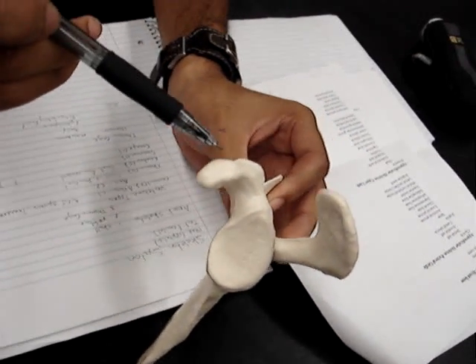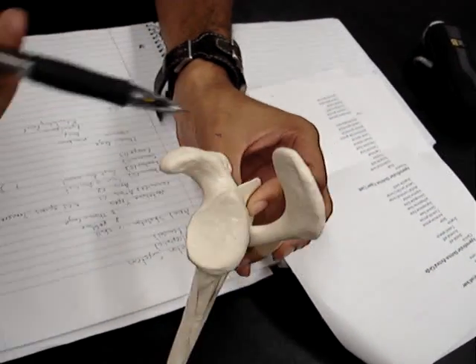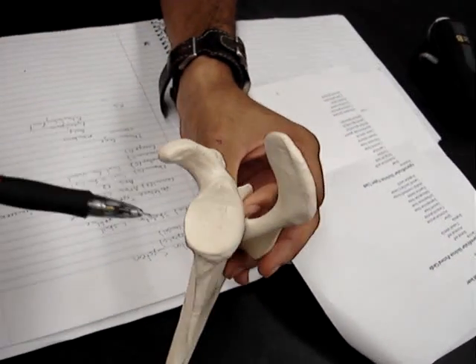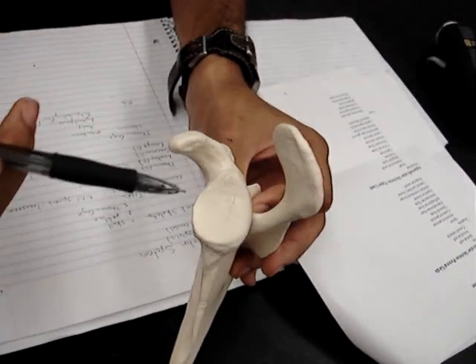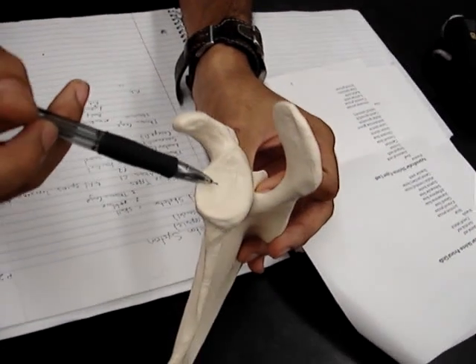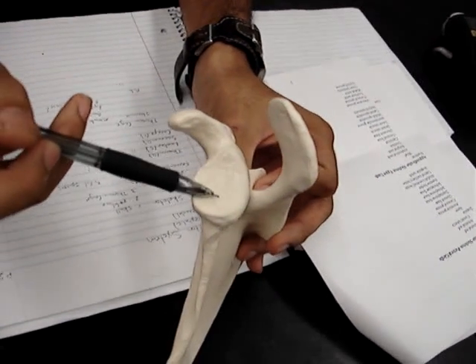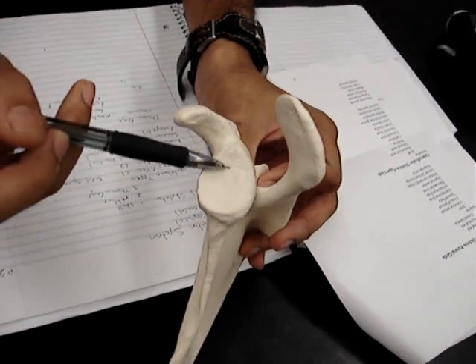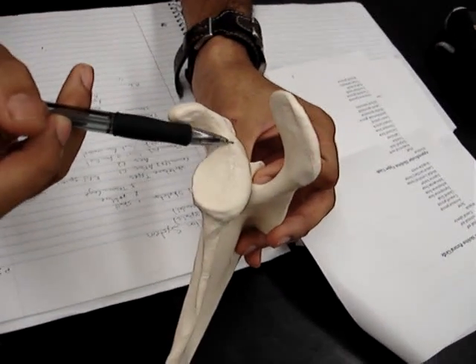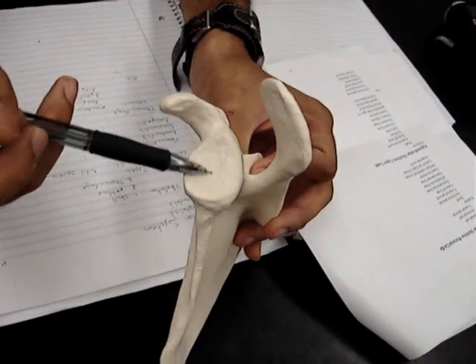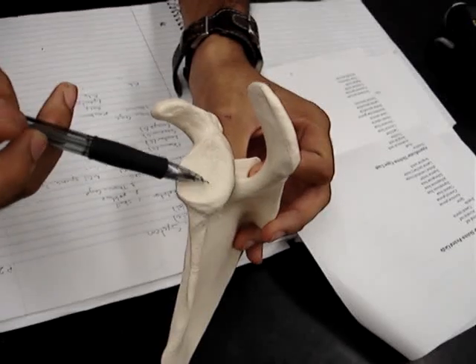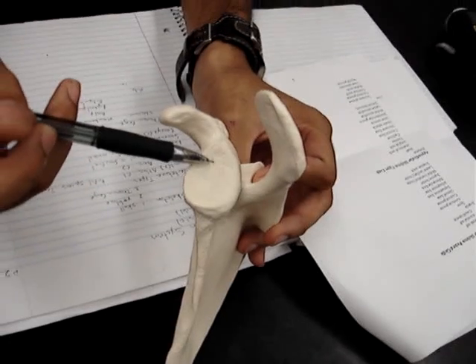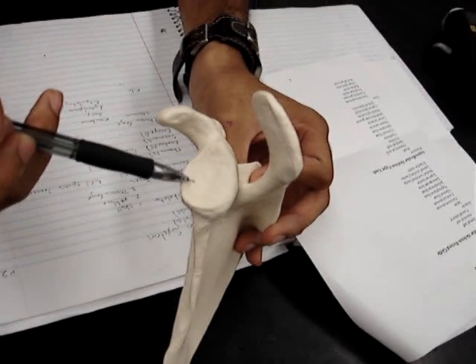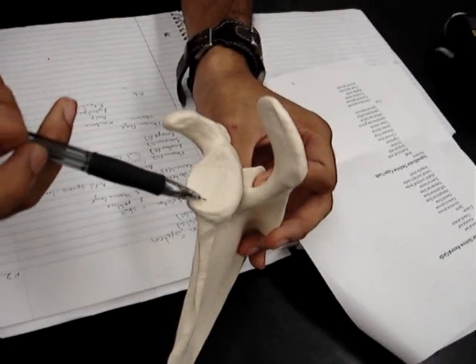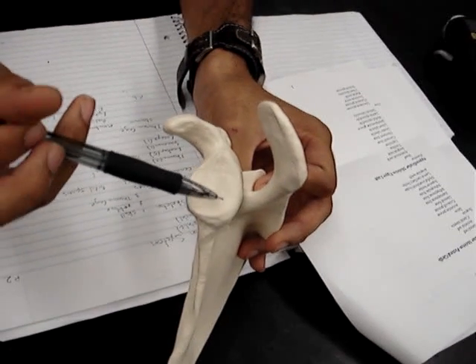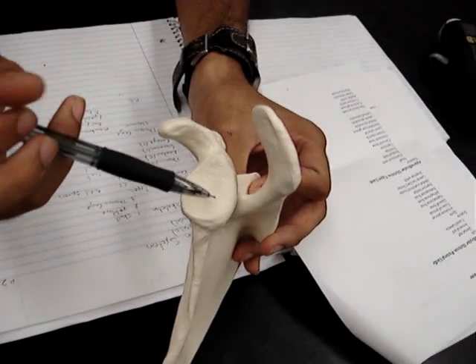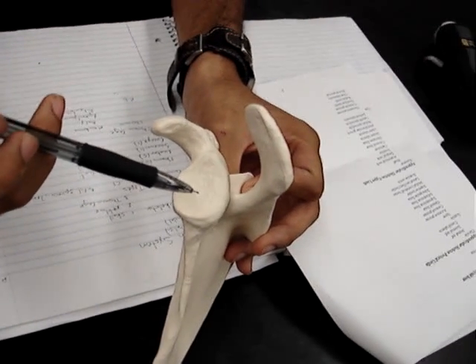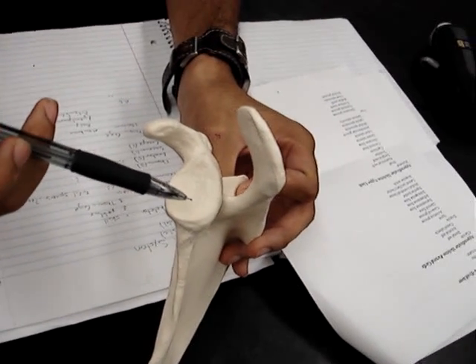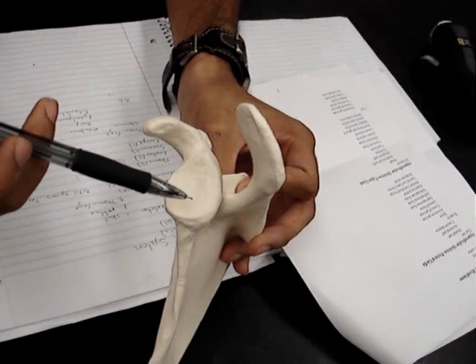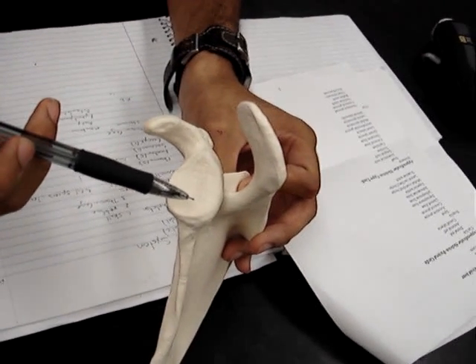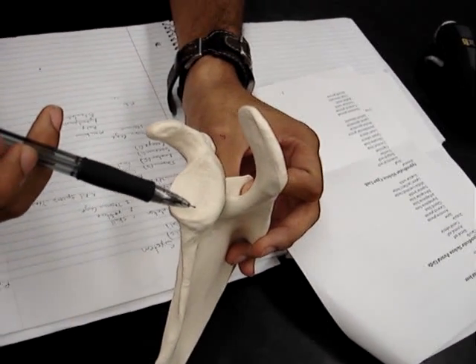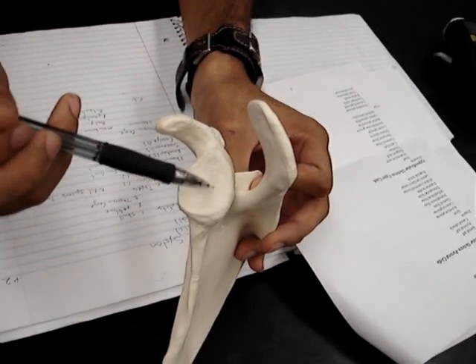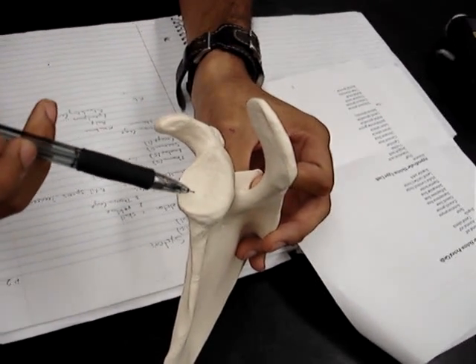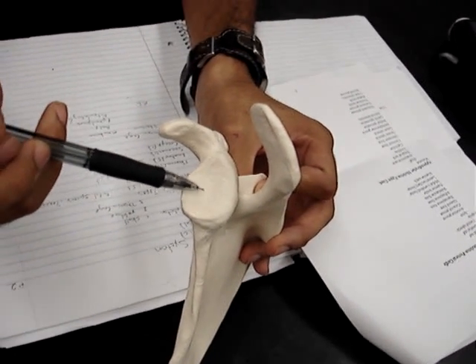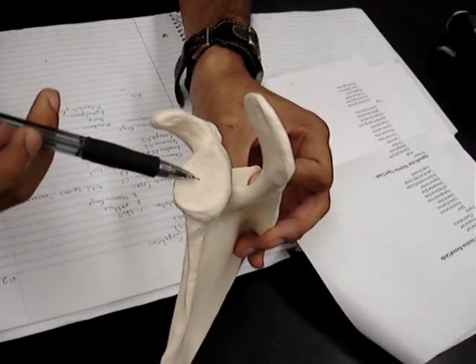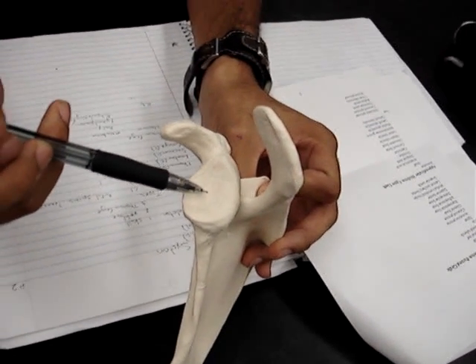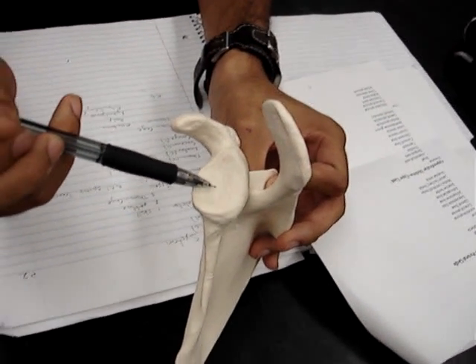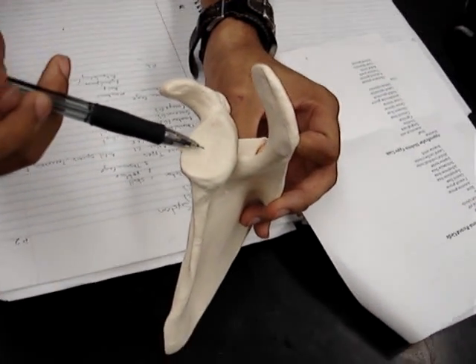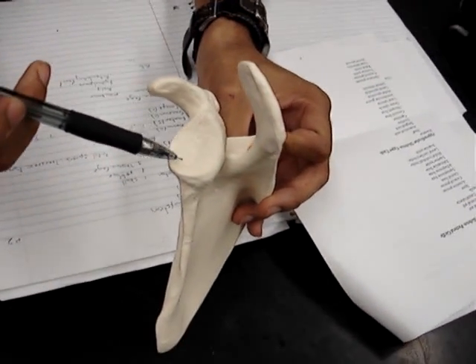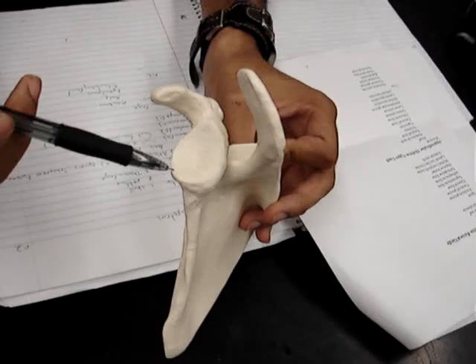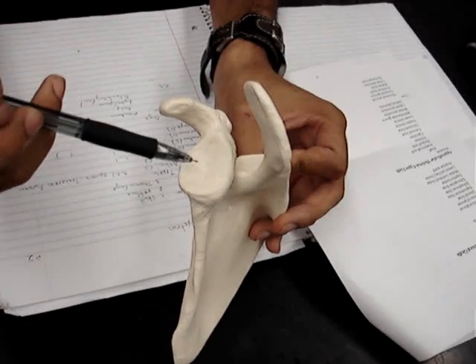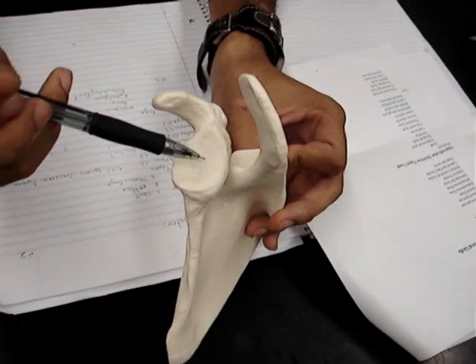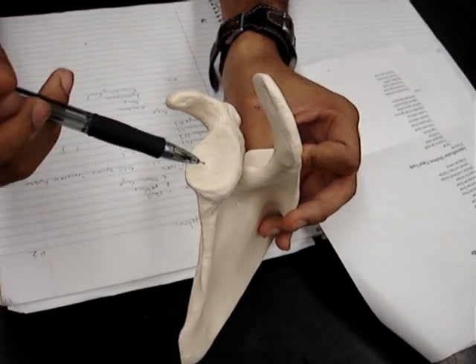And then this smooth inside part would be the glenoid fossa, and it's where the humerus attaches.